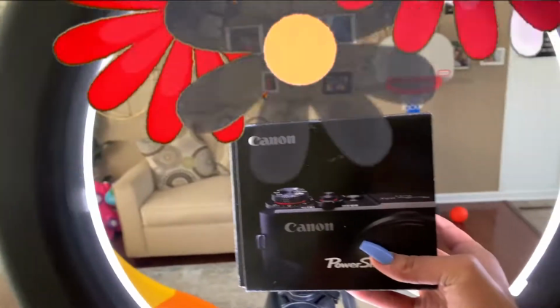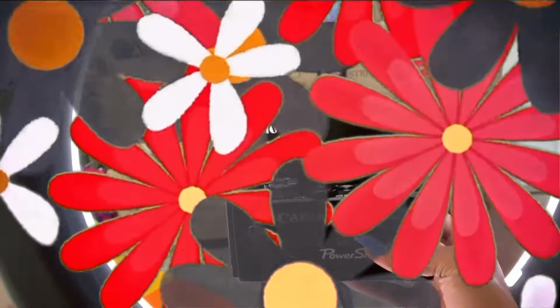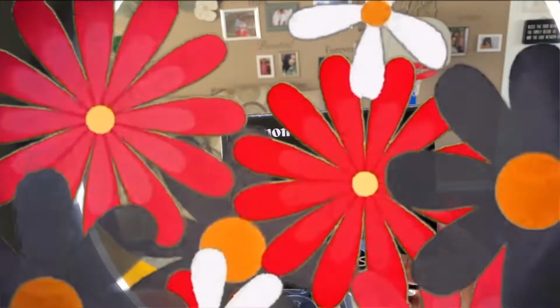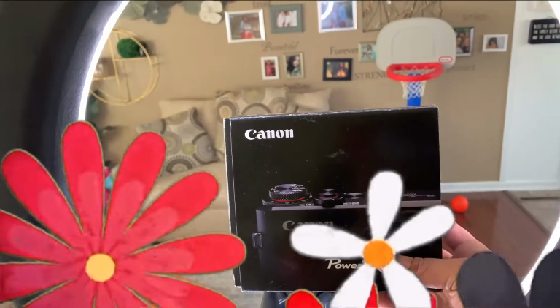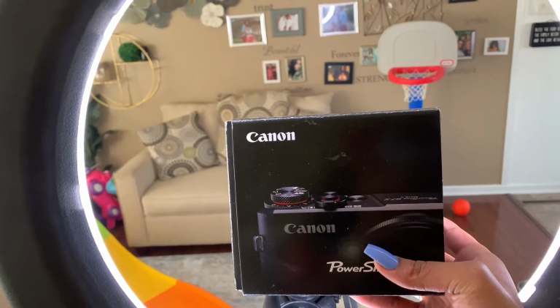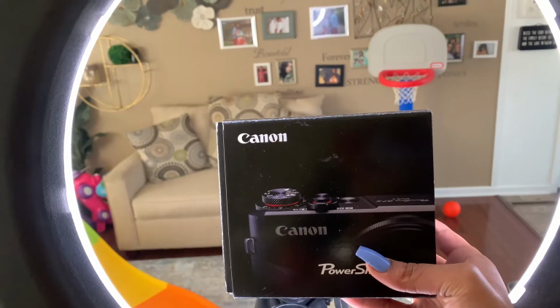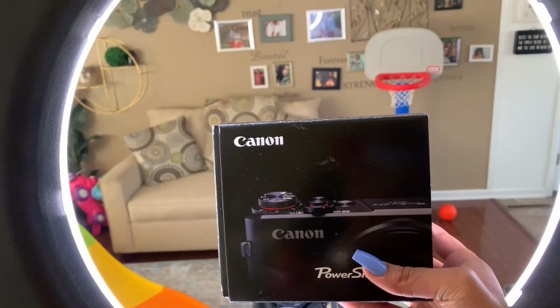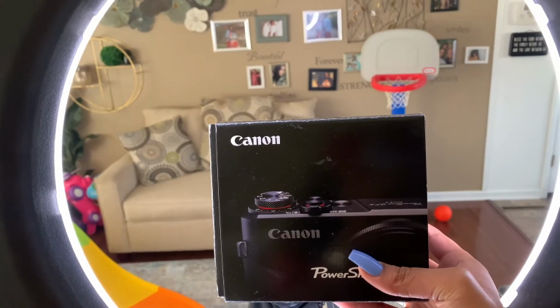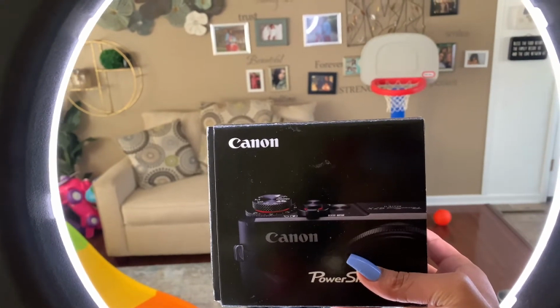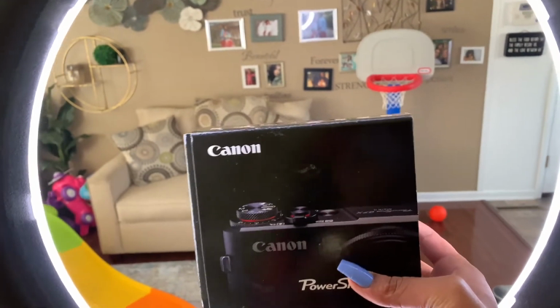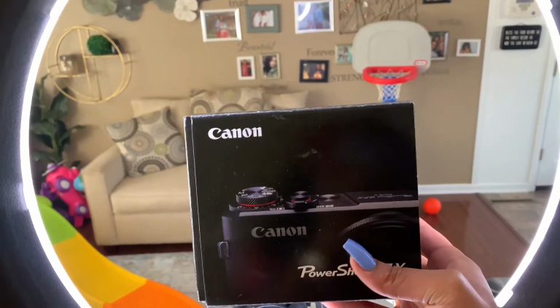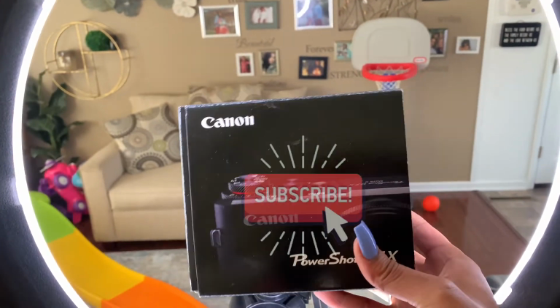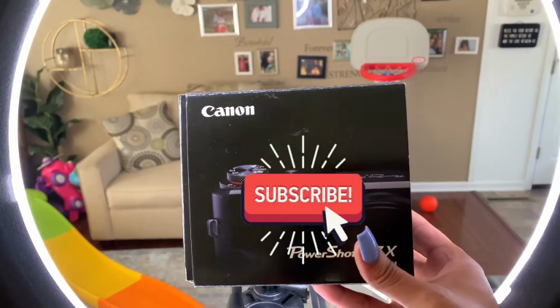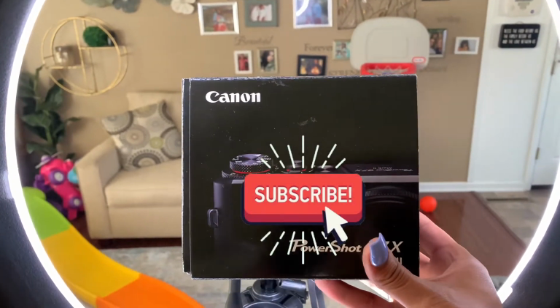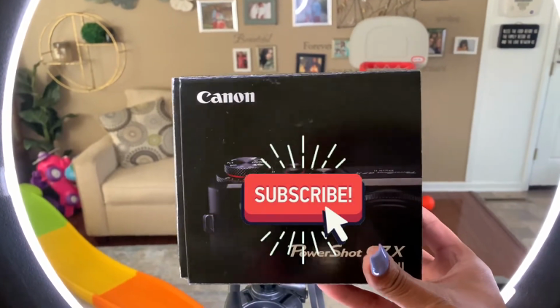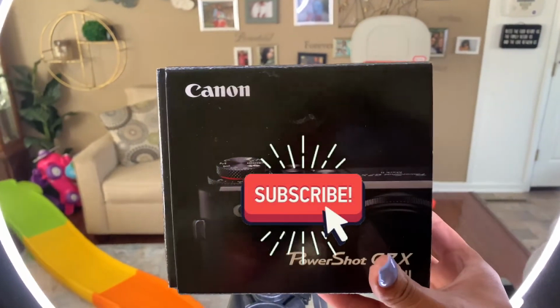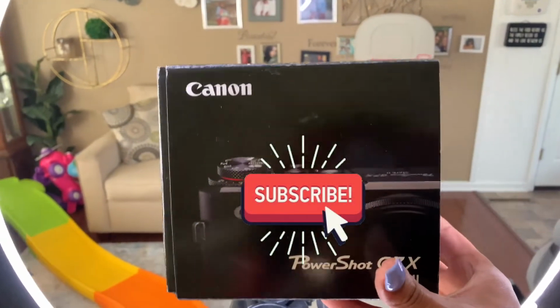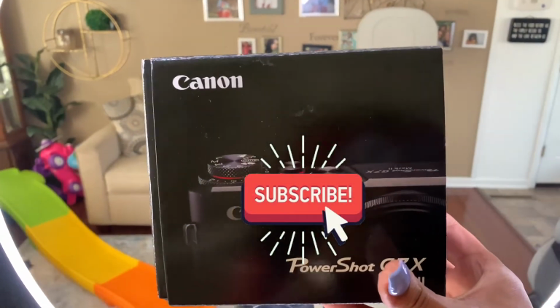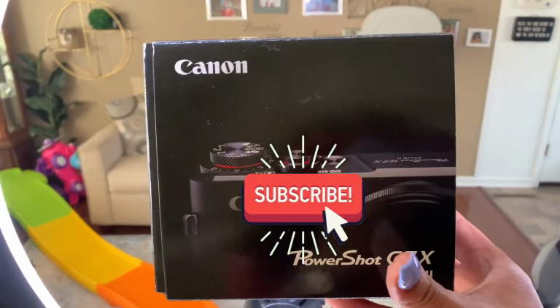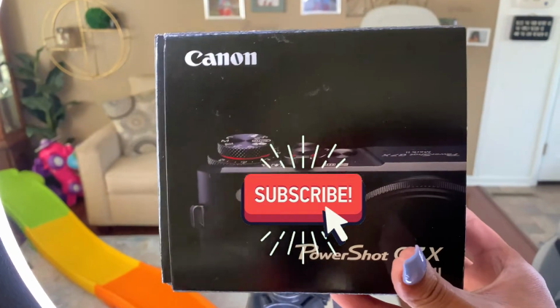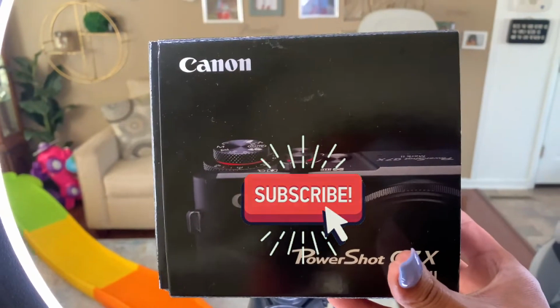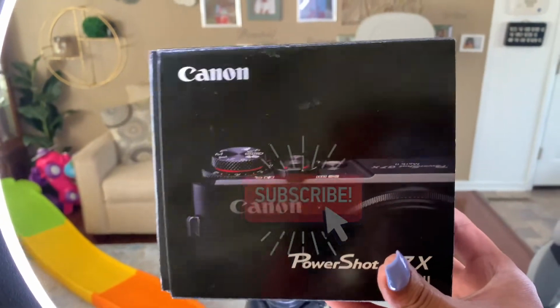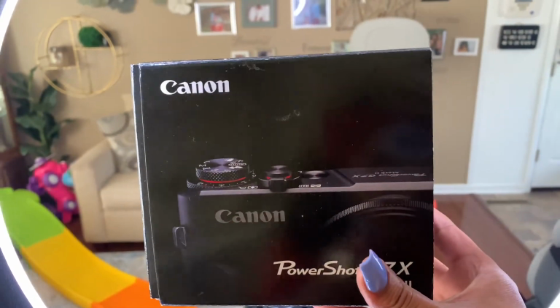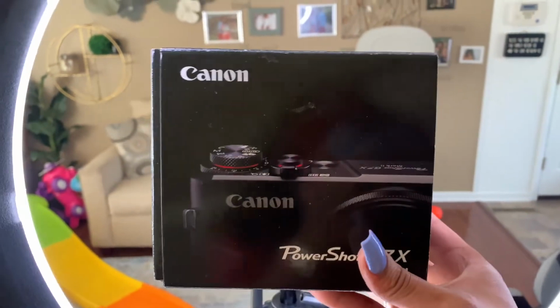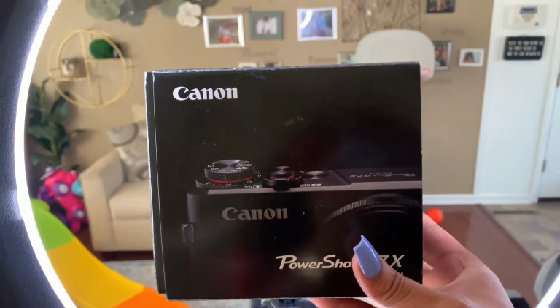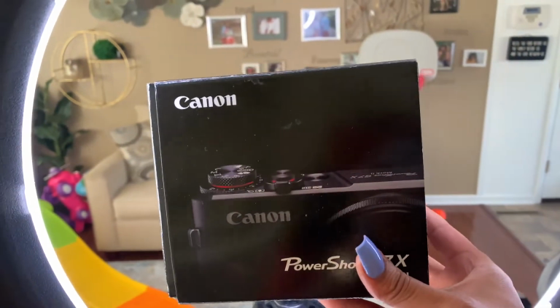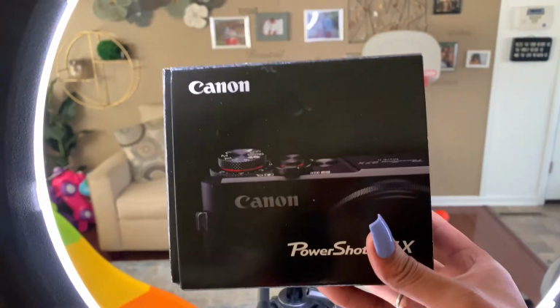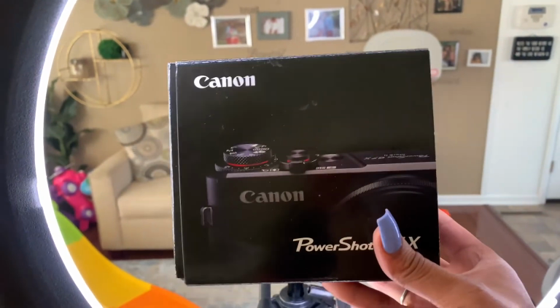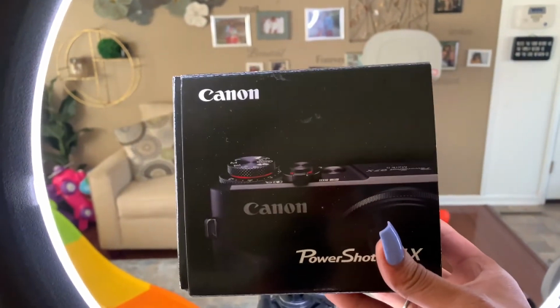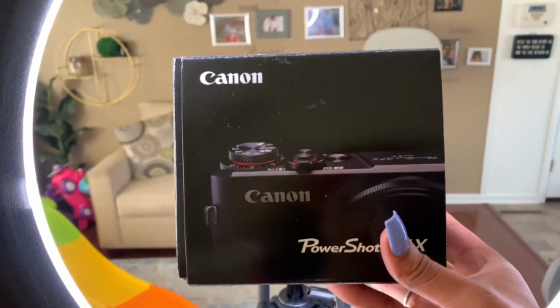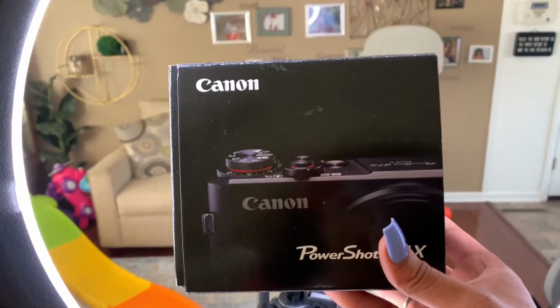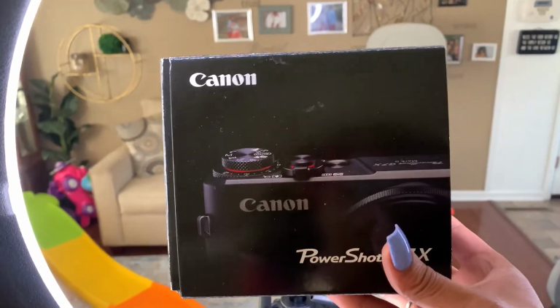Hey y'all, it's your girl Mia. Welcome back to another video — if you are new, smash that subscribe button, make sure you give me a thumbs up, and let me know what type of vlogging camera you have. Today we are talking about one of the best vlogging cameras, which is a Canon.